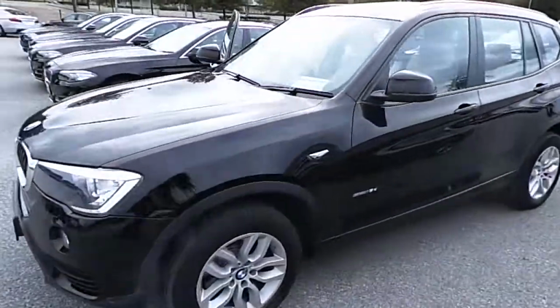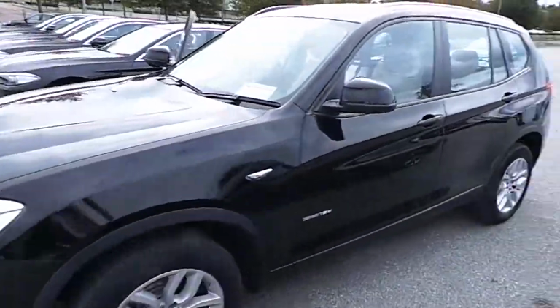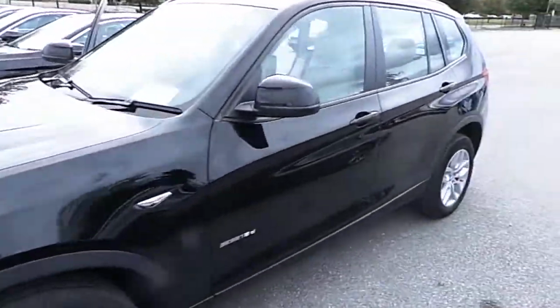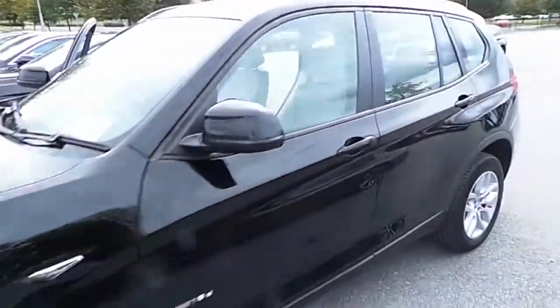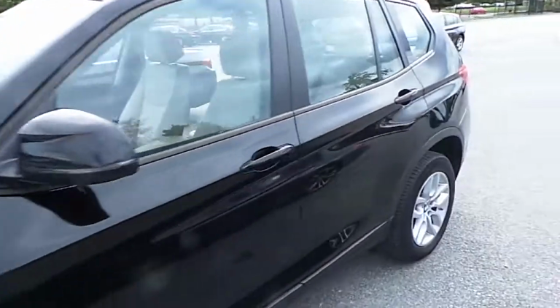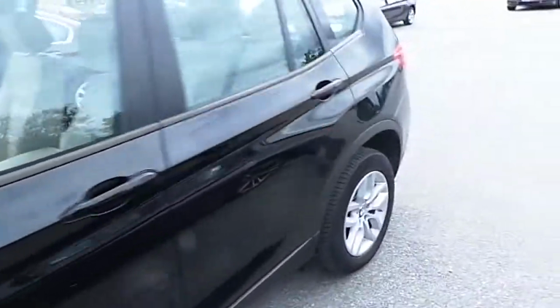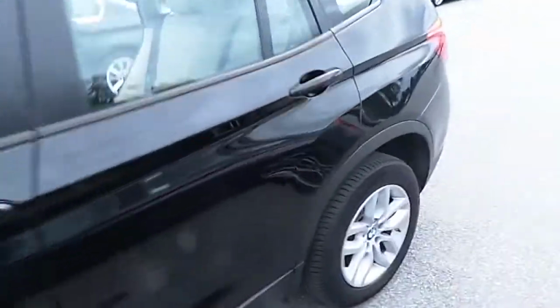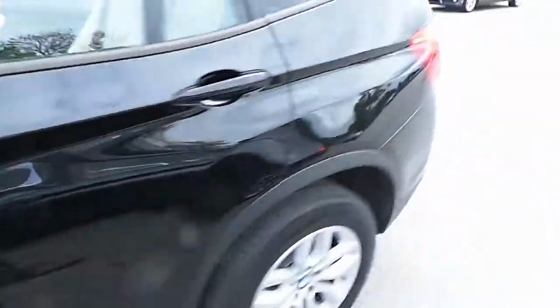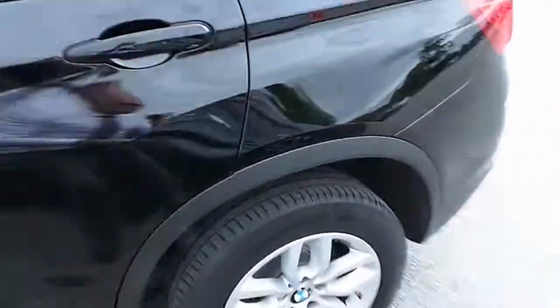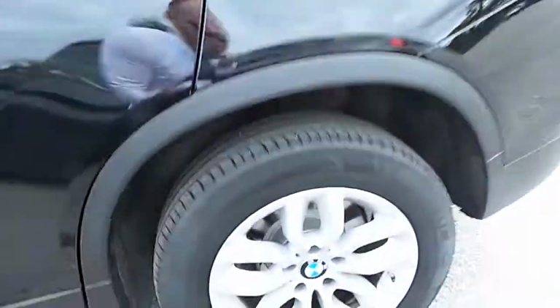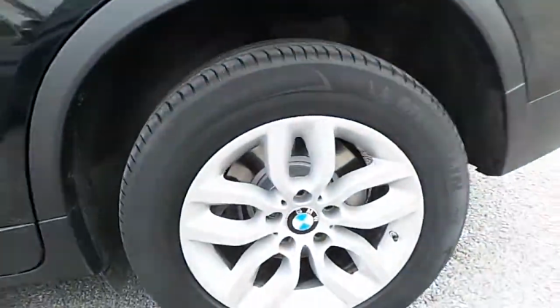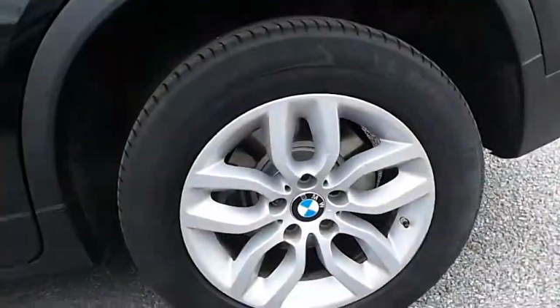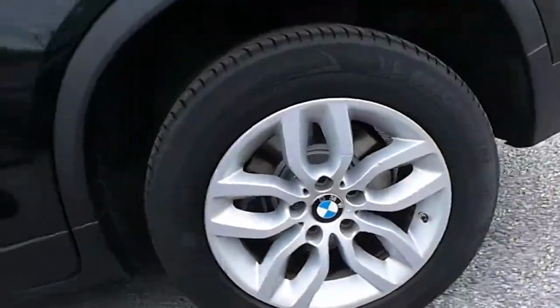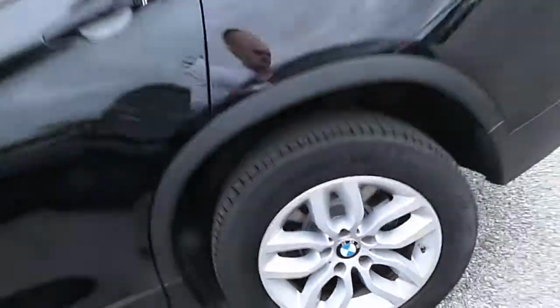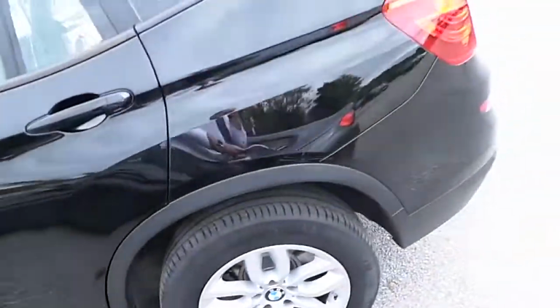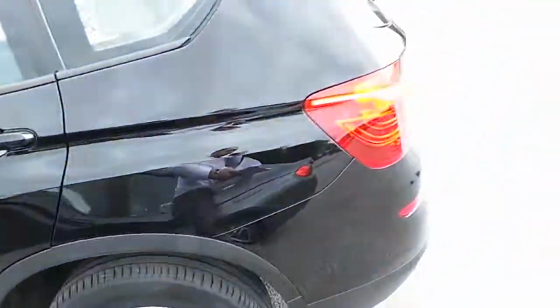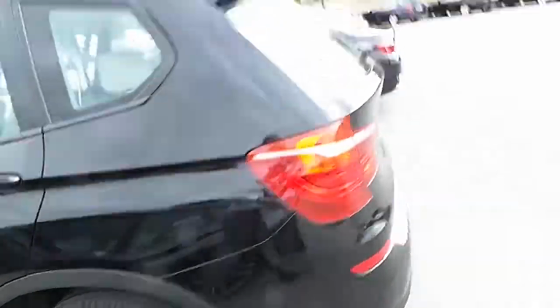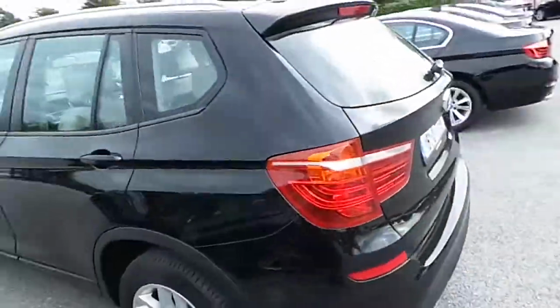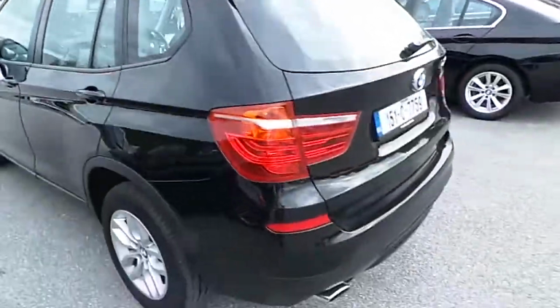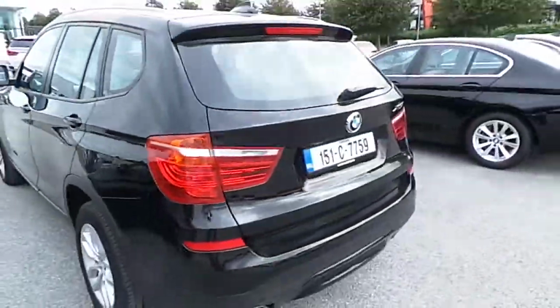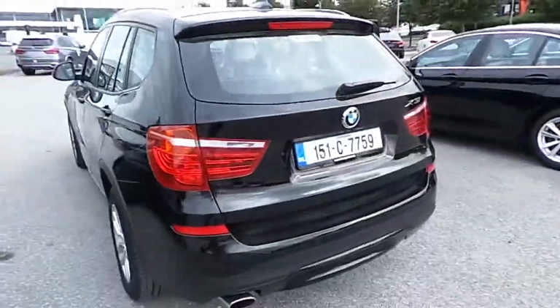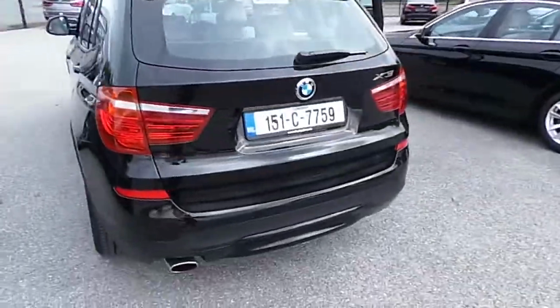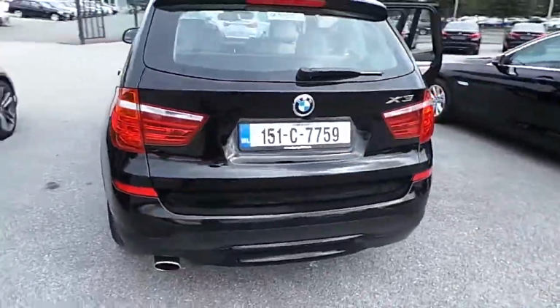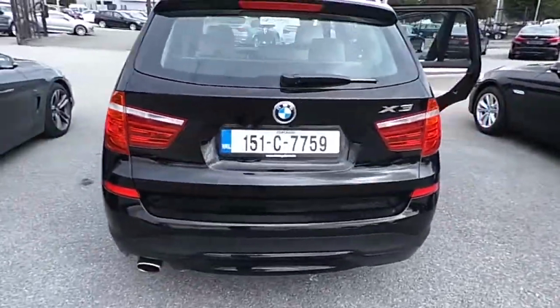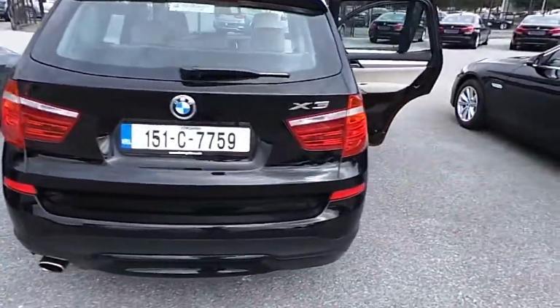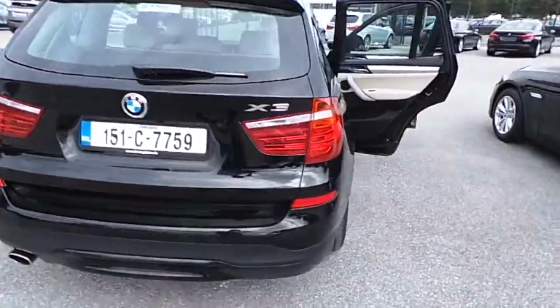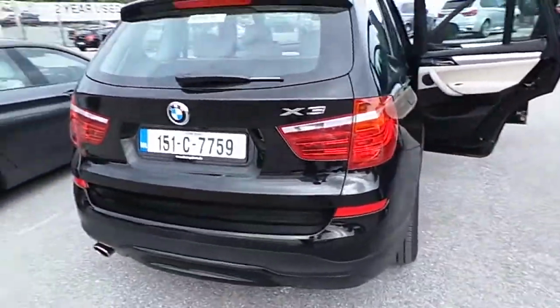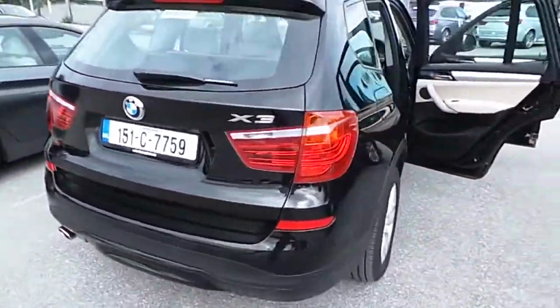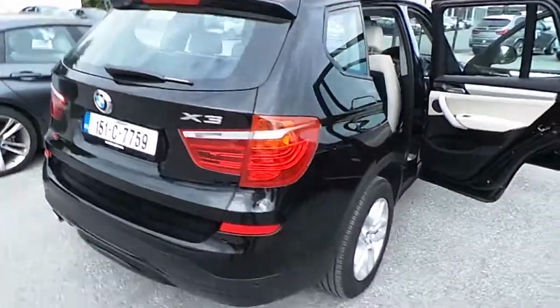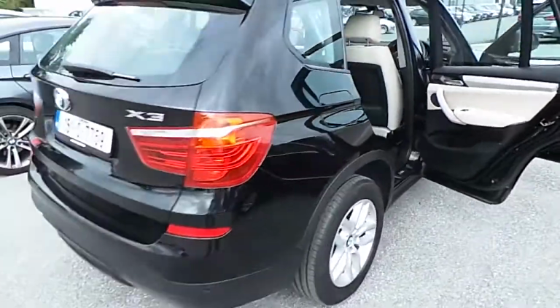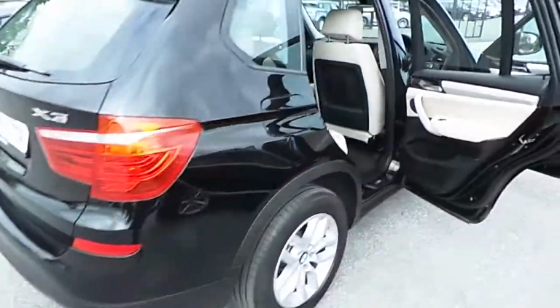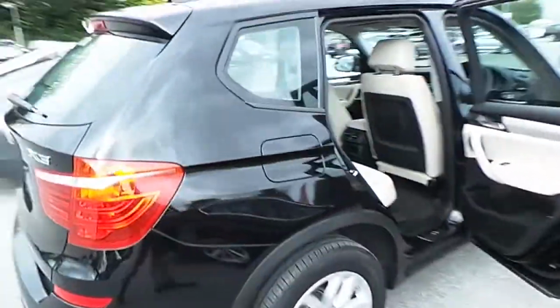This car is finished in jet black and comes with 17 inch Y-spoke style alloy wheels. It has front and rear parking sensors with a reverse assist camera also. This car has 20,000km on it with a full BMW service history.